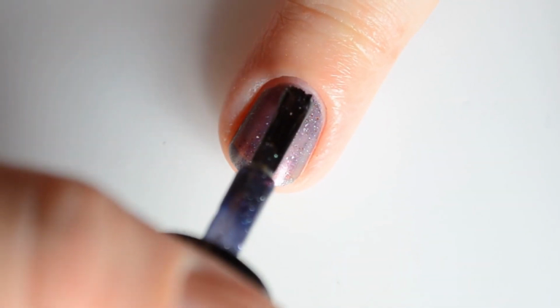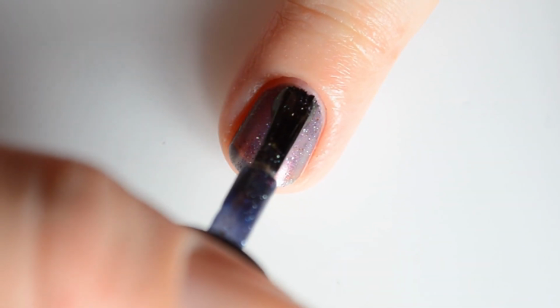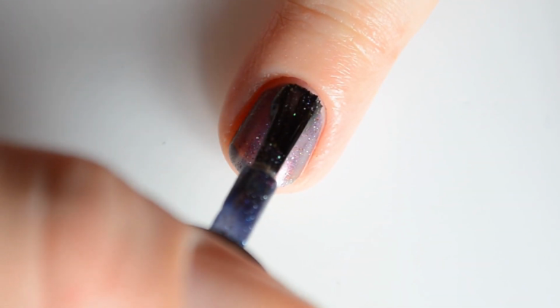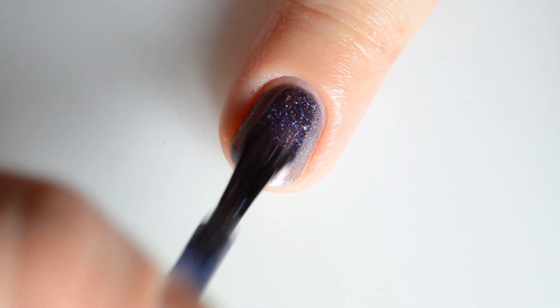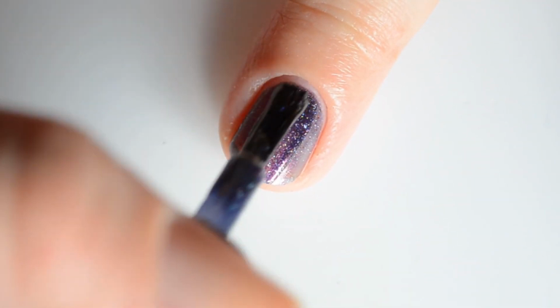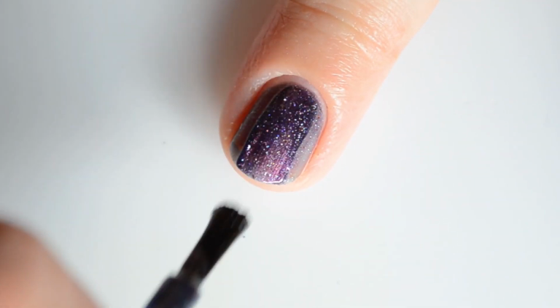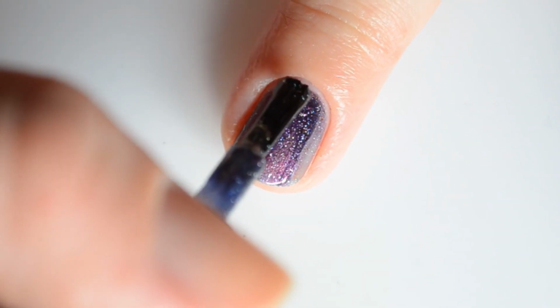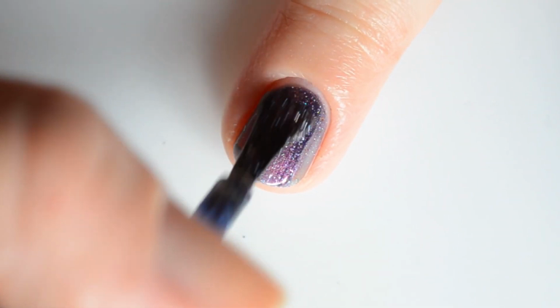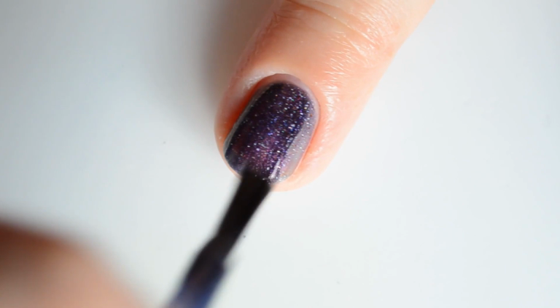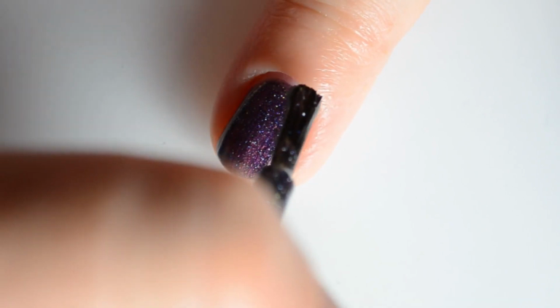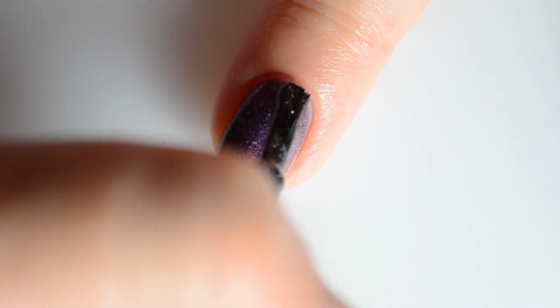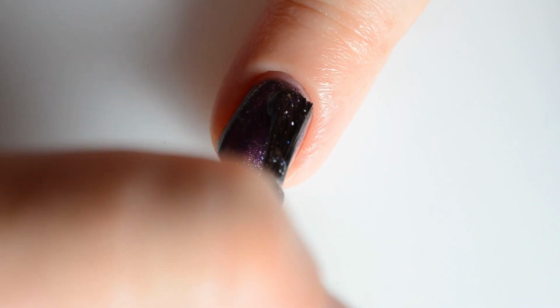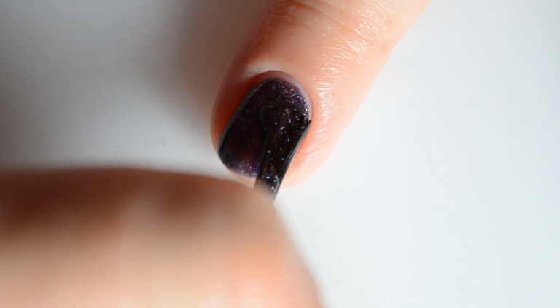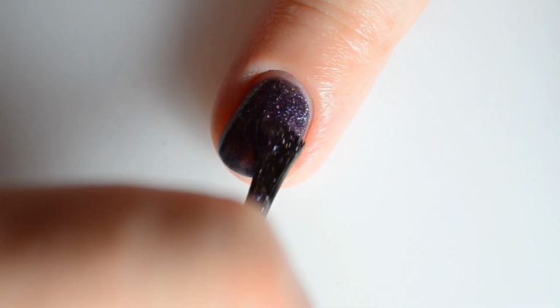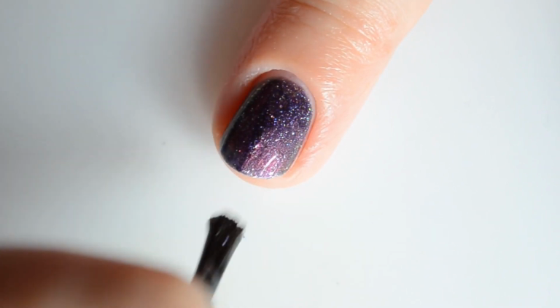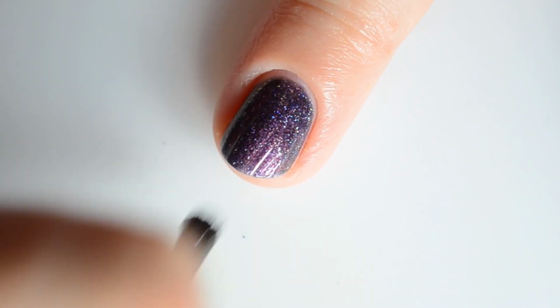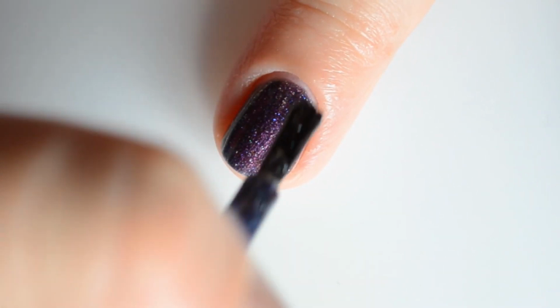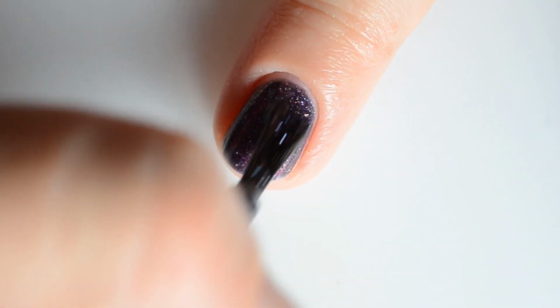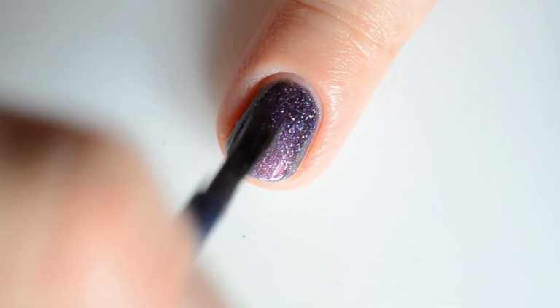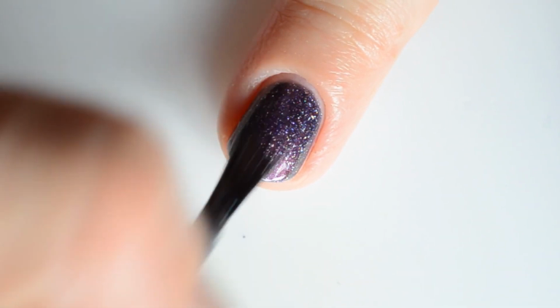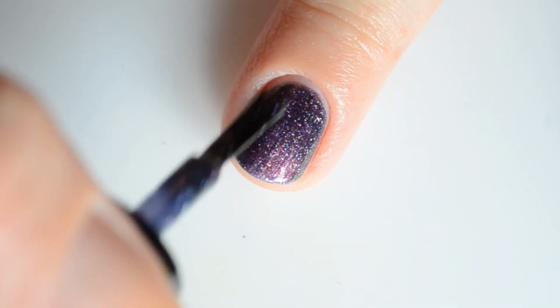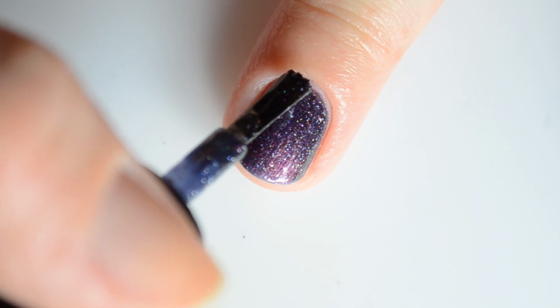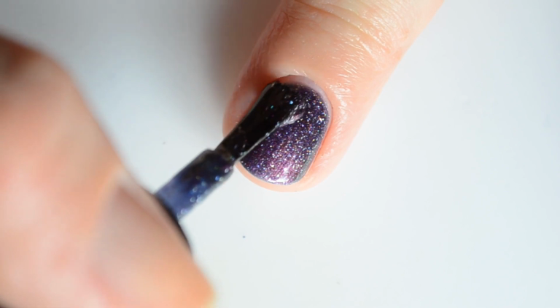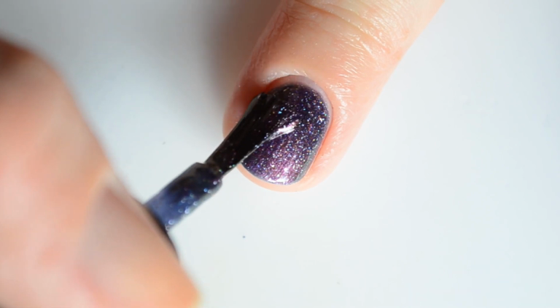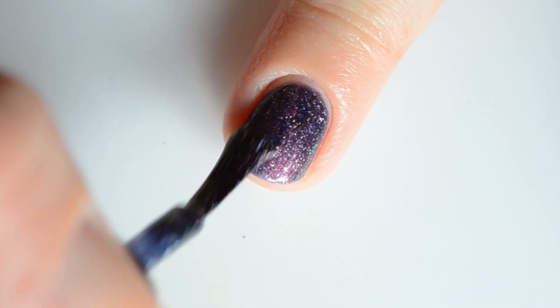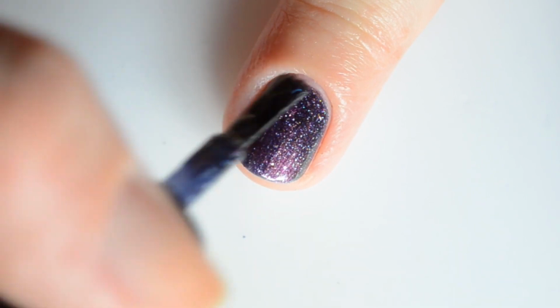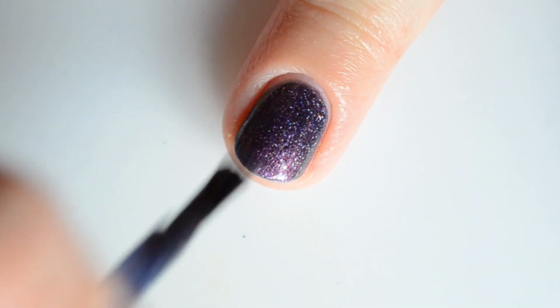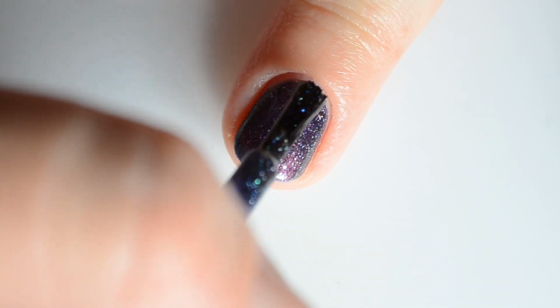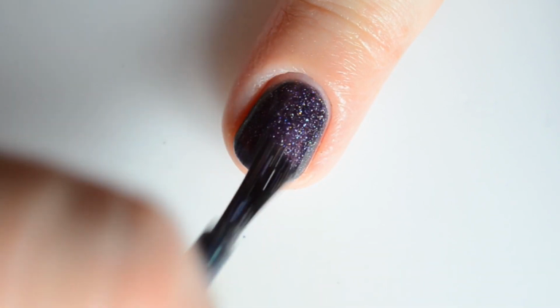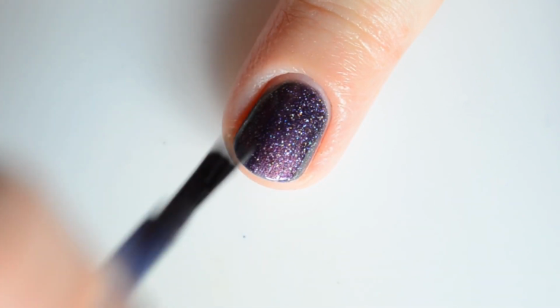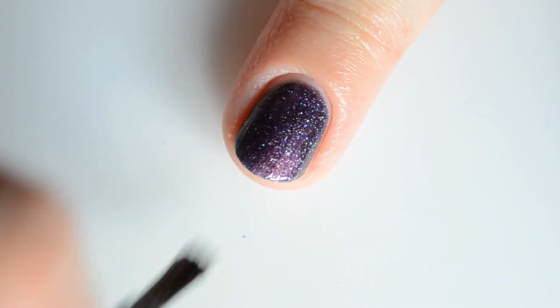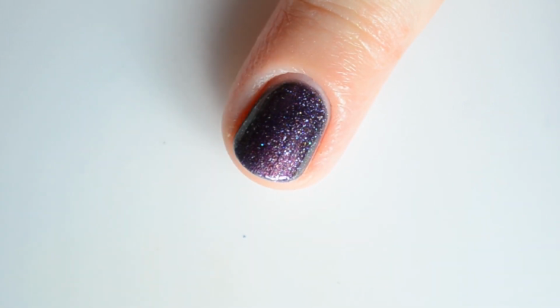Next up is 'Chasing Rainbows.' This is a purple to red to gold and green with holographic and bronze flakes. This is another one of my favorites from this collection, and my swatches show two coats for full coverage.